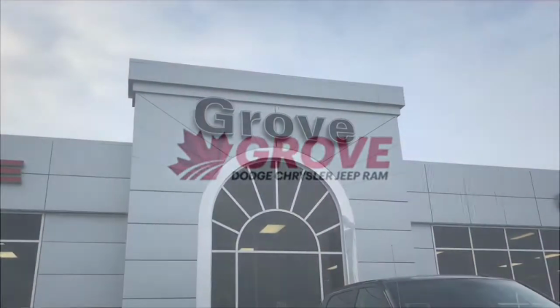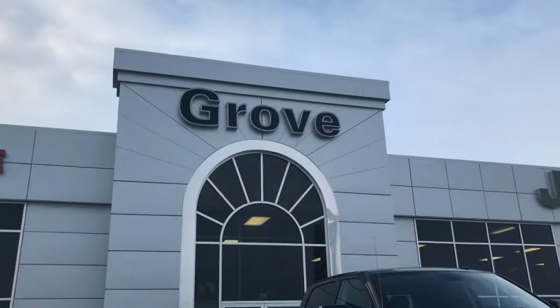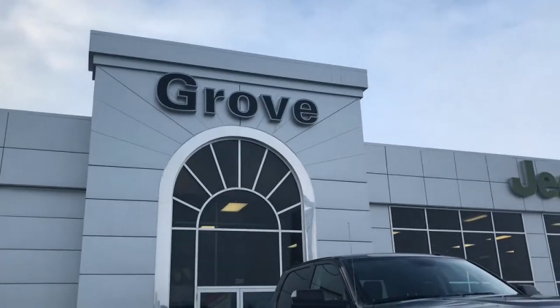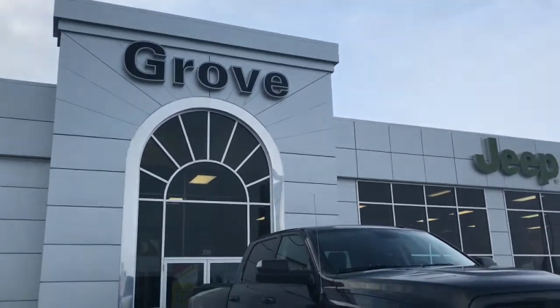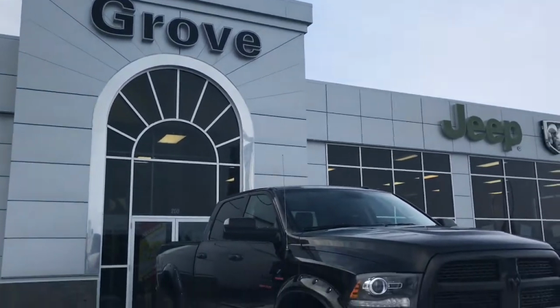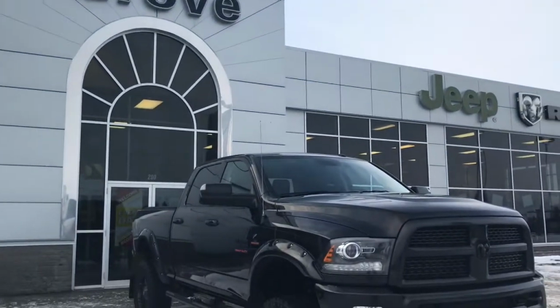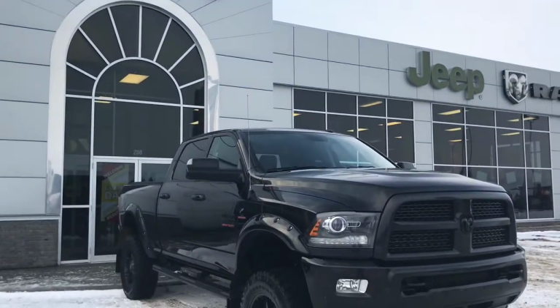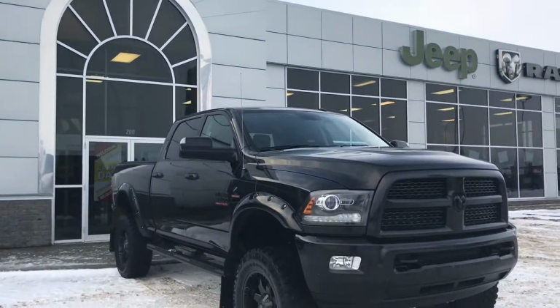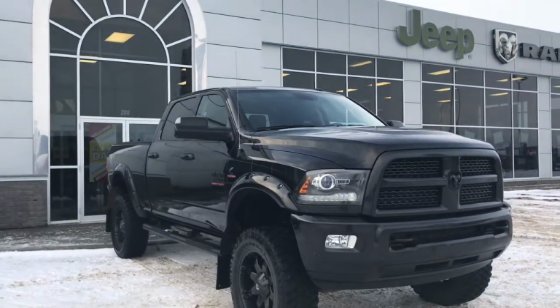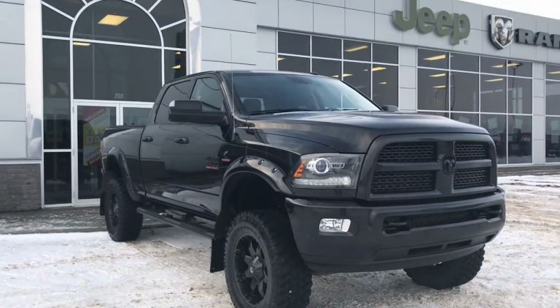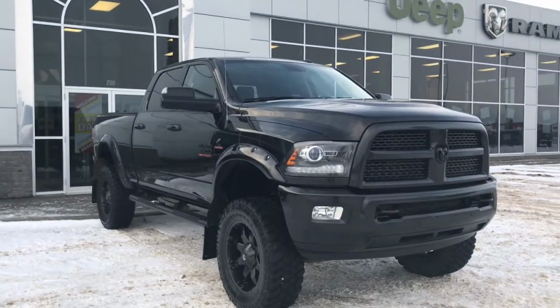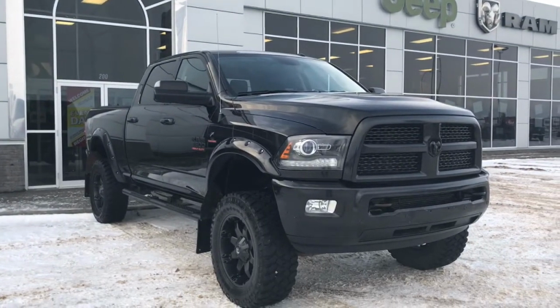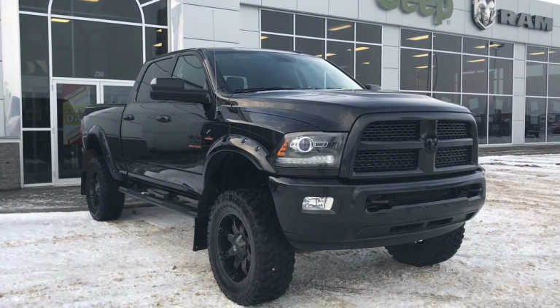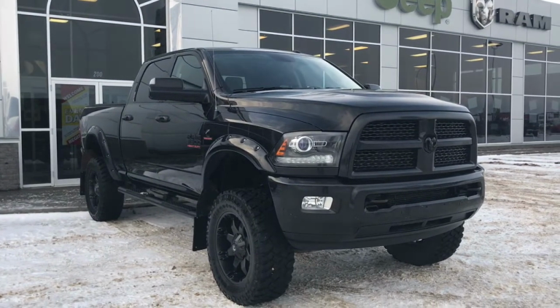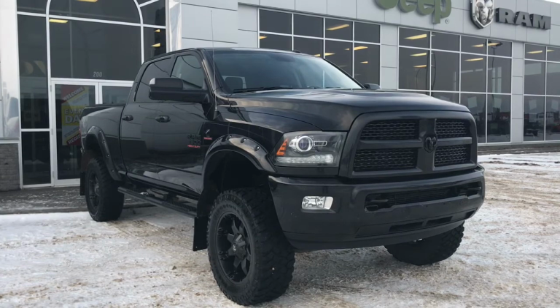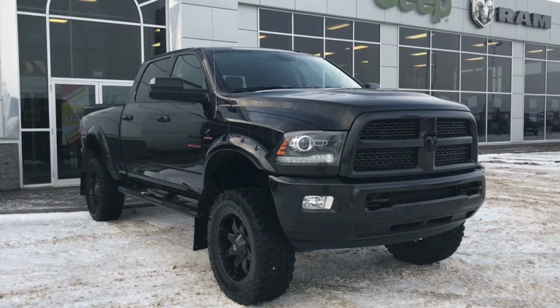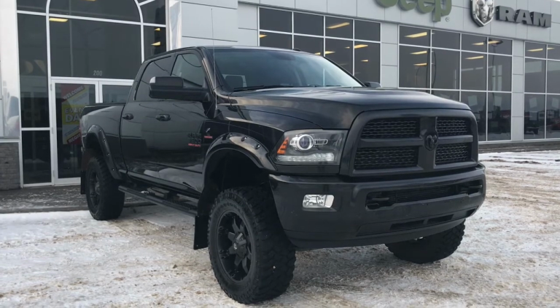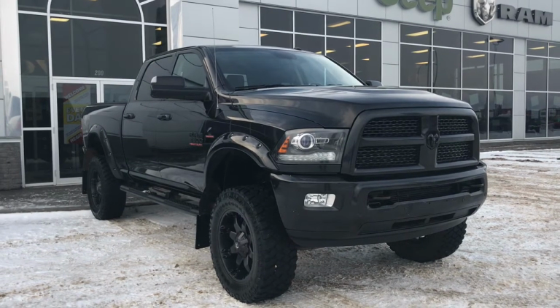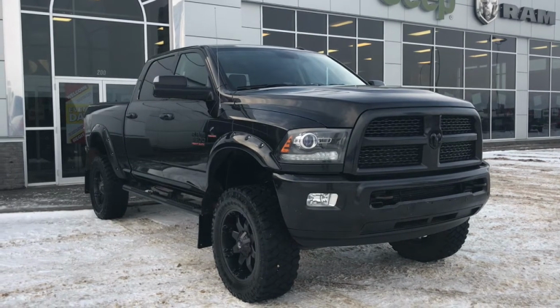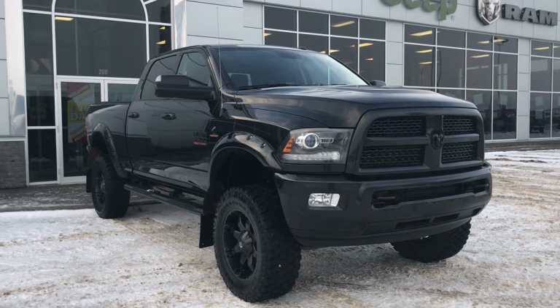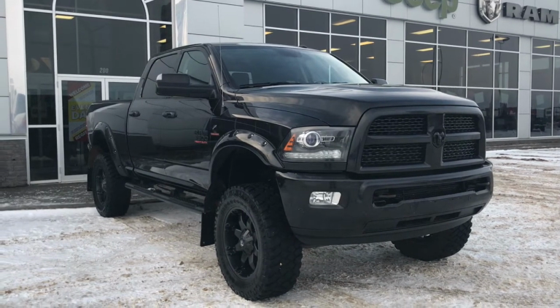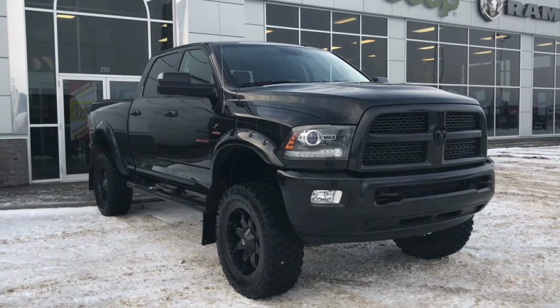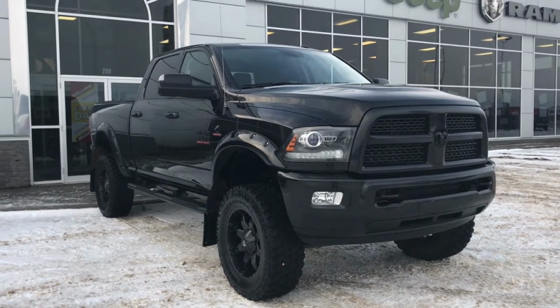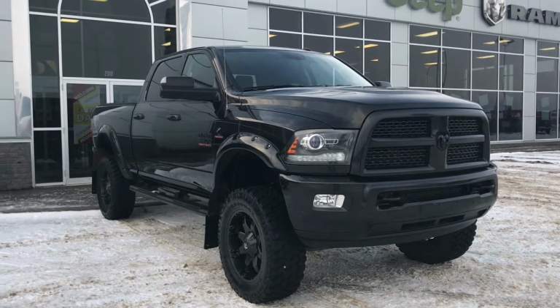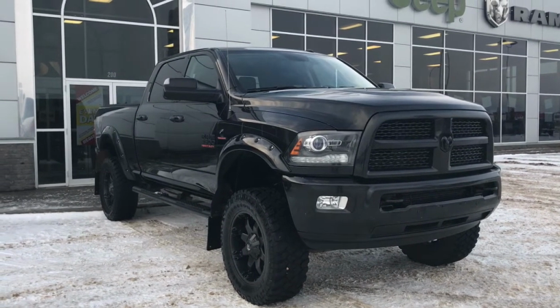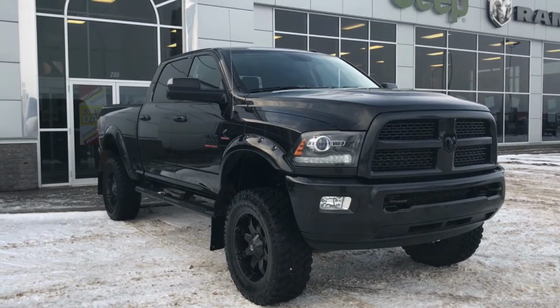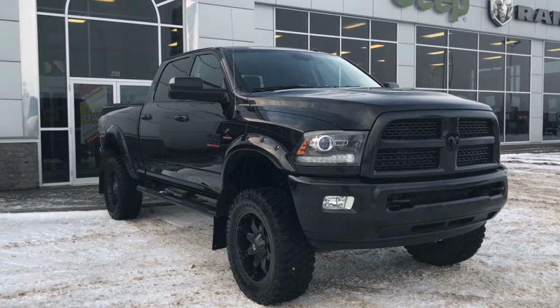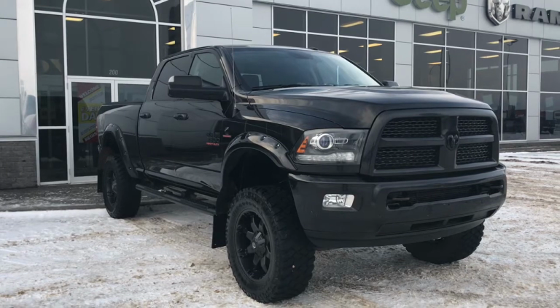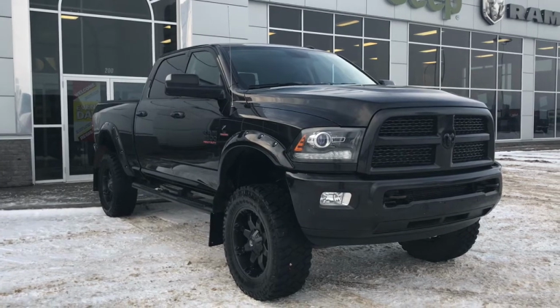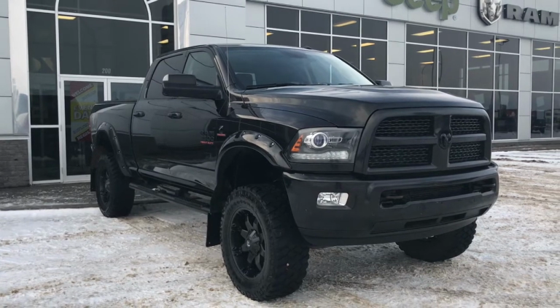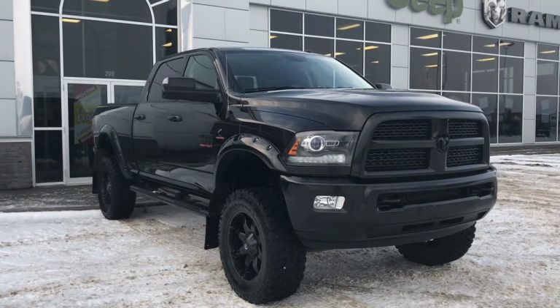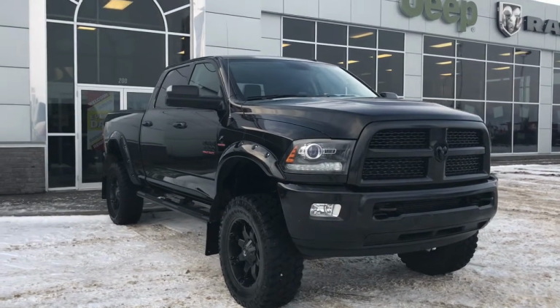Hello and welcome to Girl of Dodge. My name is Jasmine and today we're going to be looking at this gorgeous 2016 Dodge Ram 3500 Laramie Crew Cab 4x4 in brilliant black crystal pearl.